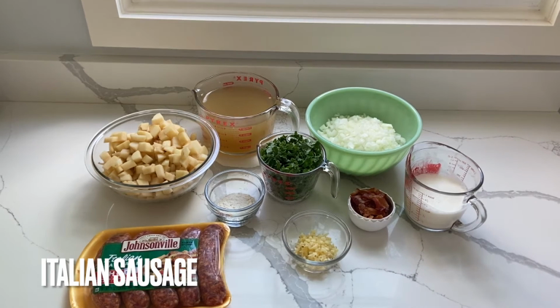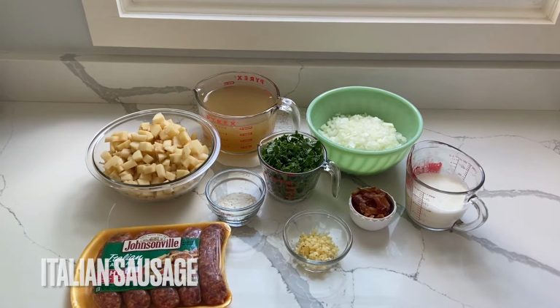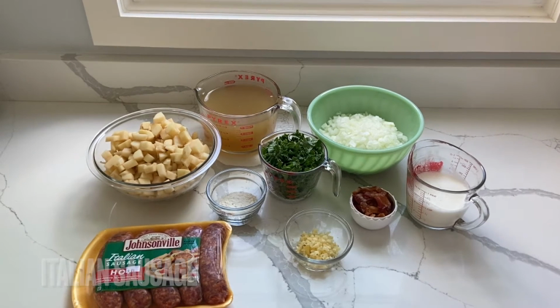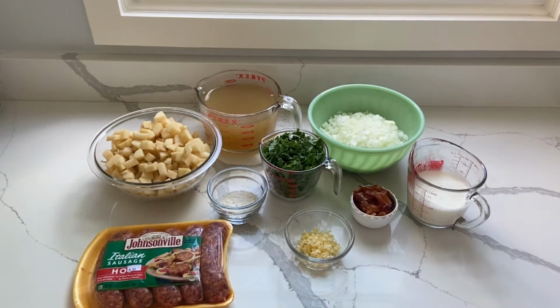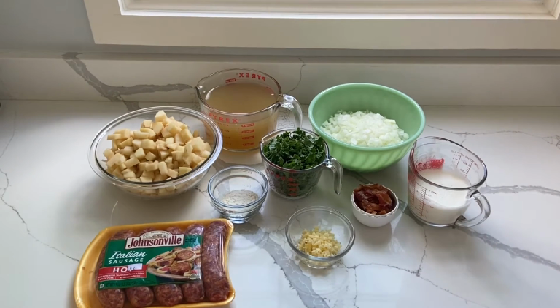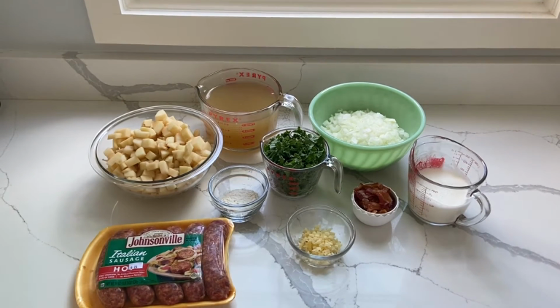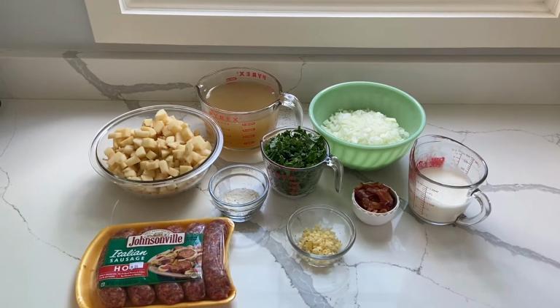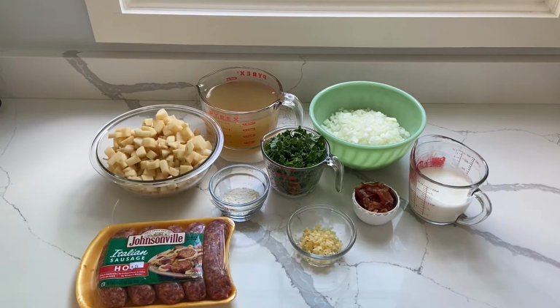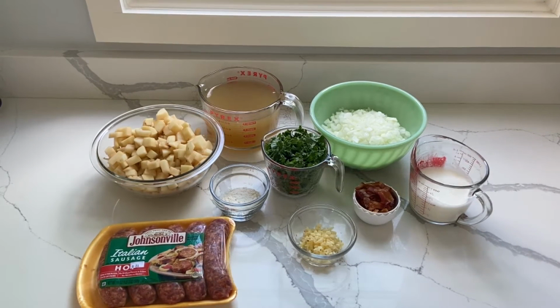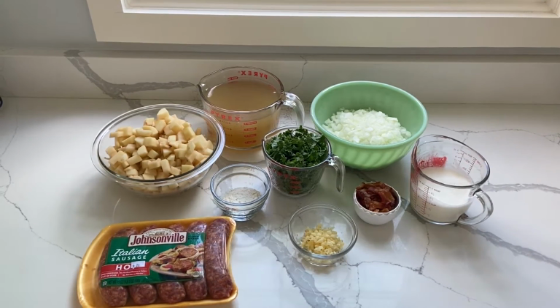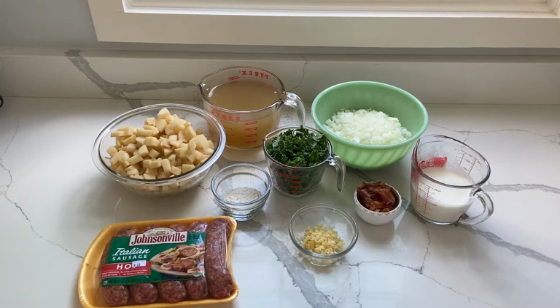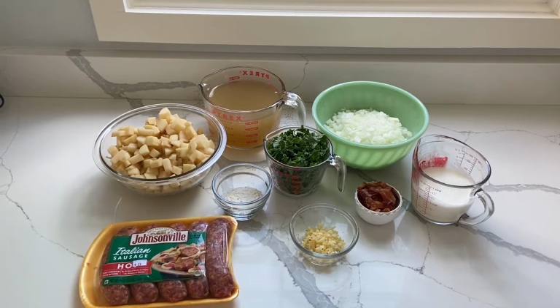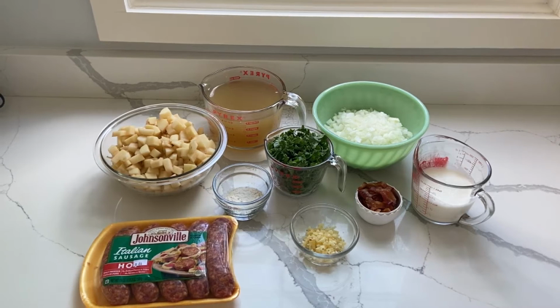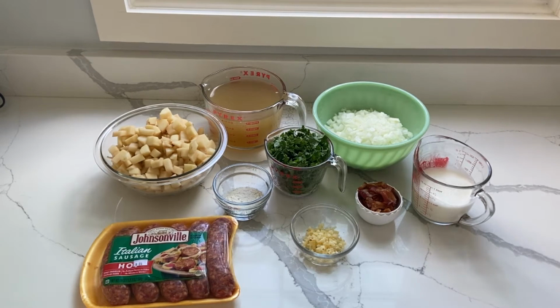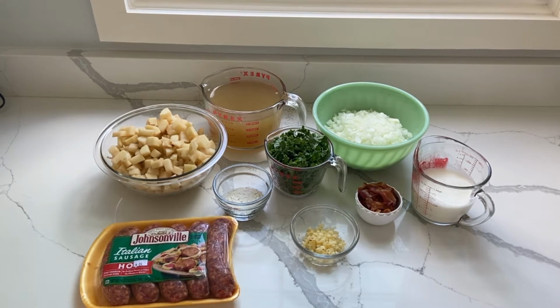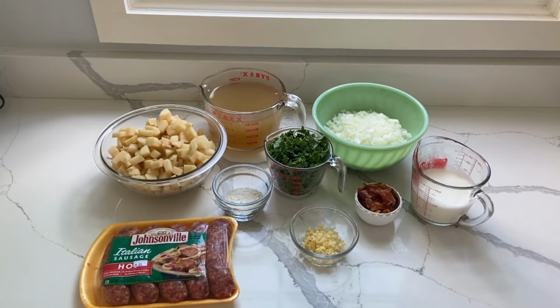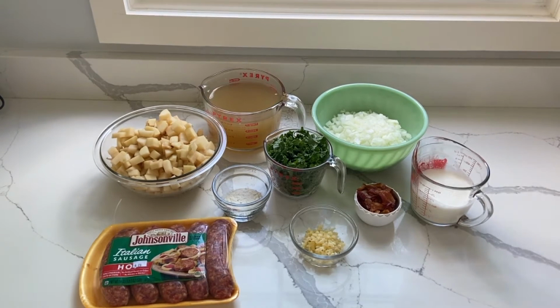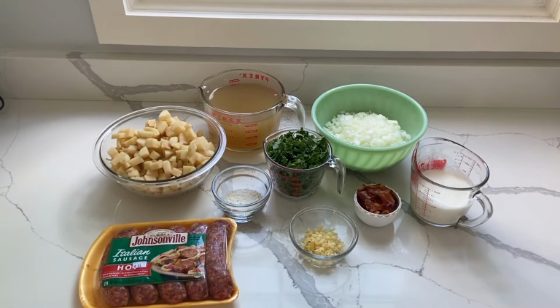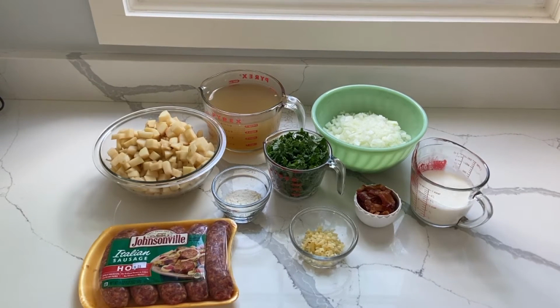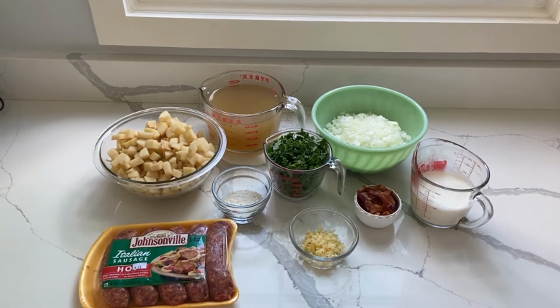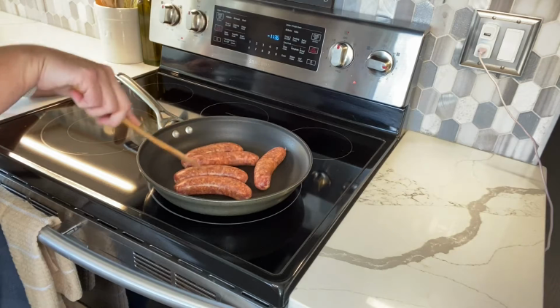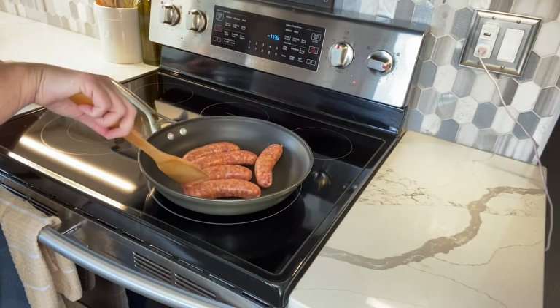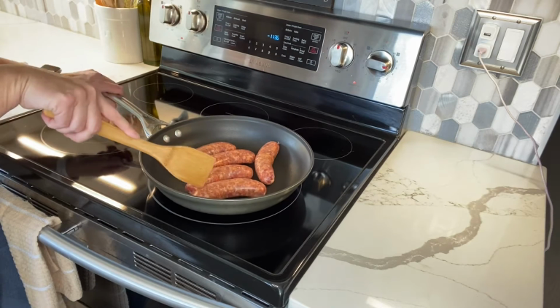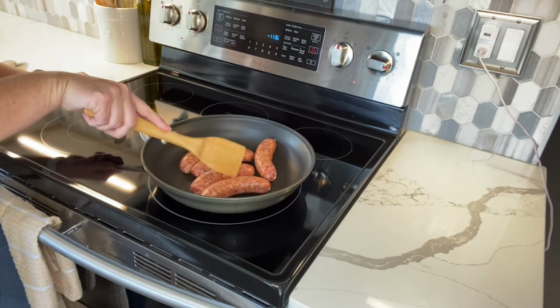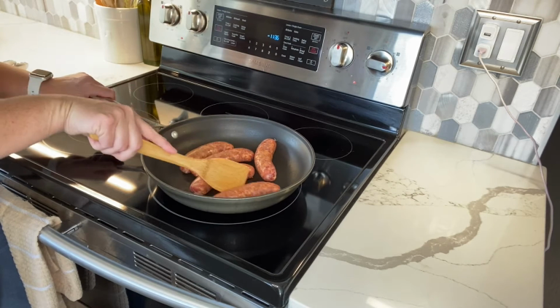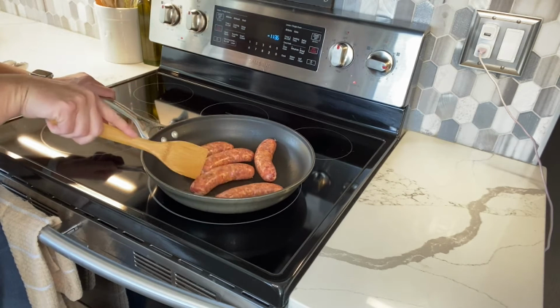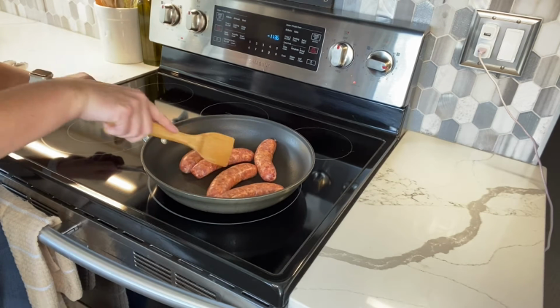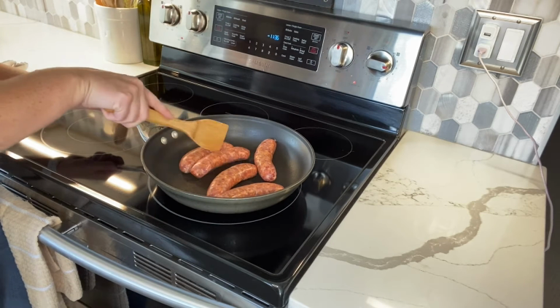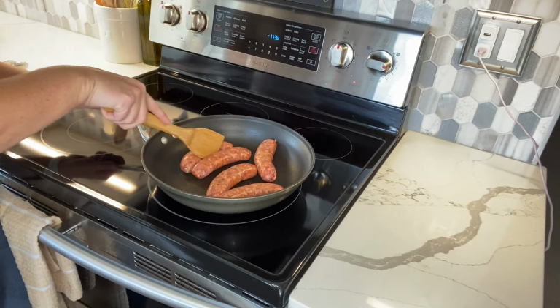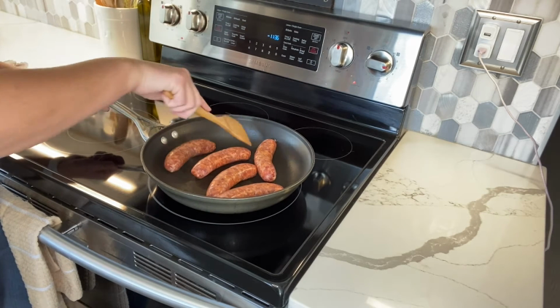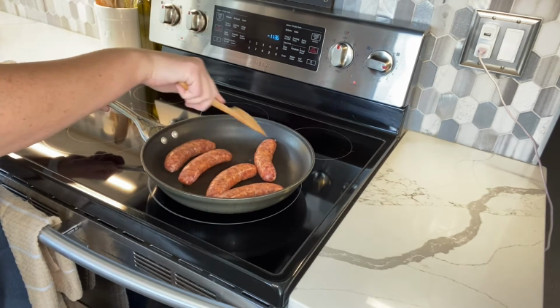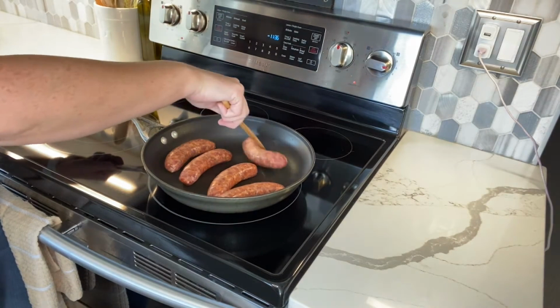For the Italian sausage — if you've had Olive Garden's Zupa Toscana — you really want to go for that feel. Go with the hot Italian sausage. You want to start by browning your sausage, cutting it lengthwise and then into slices.